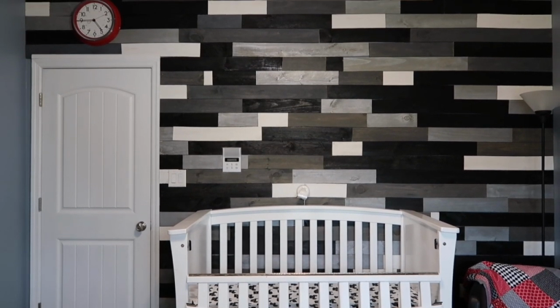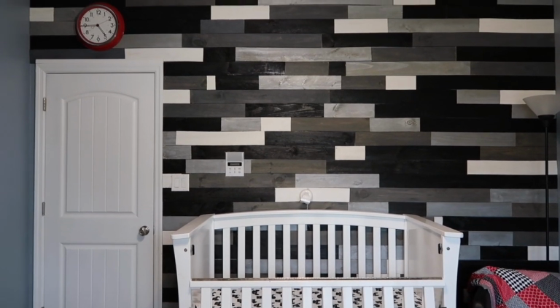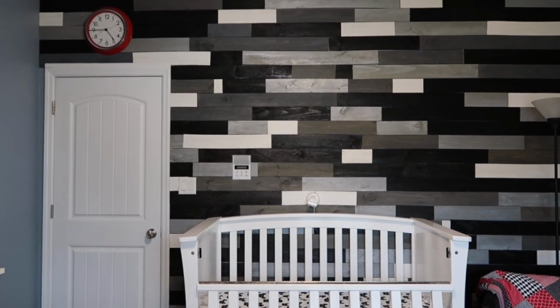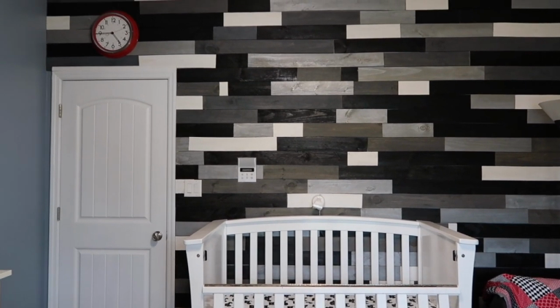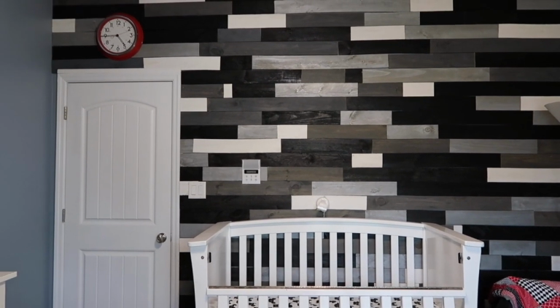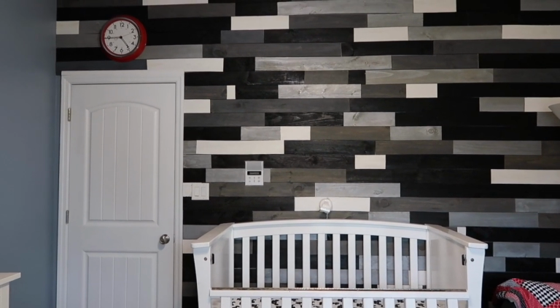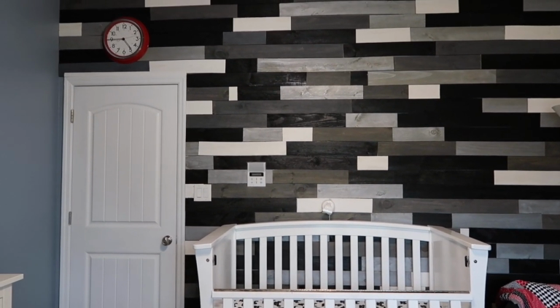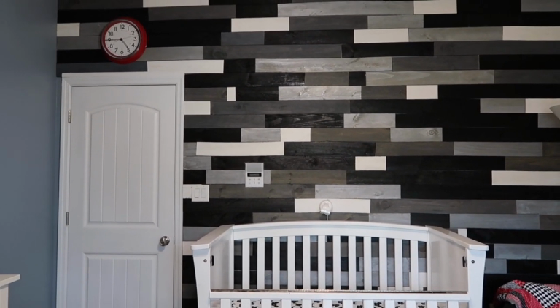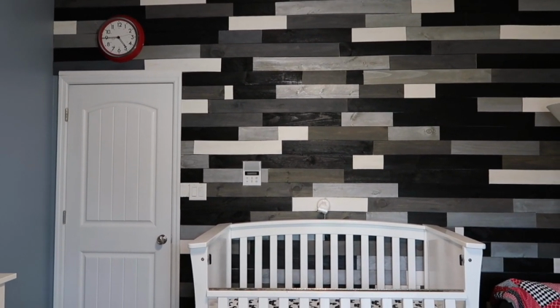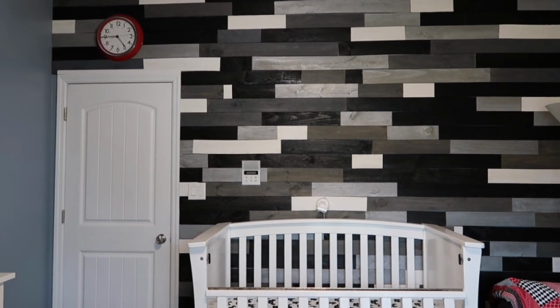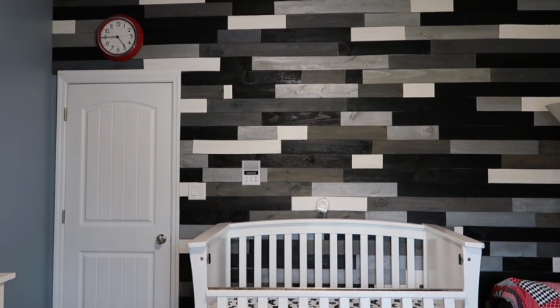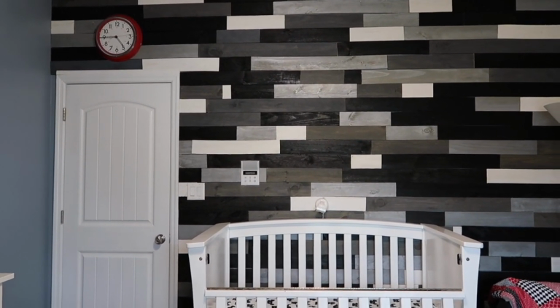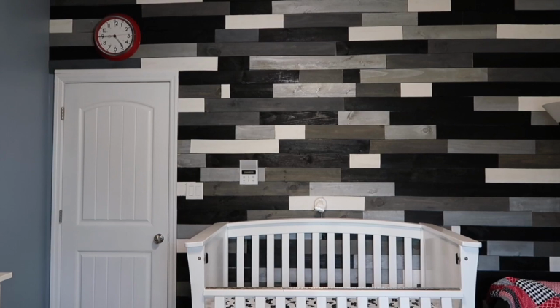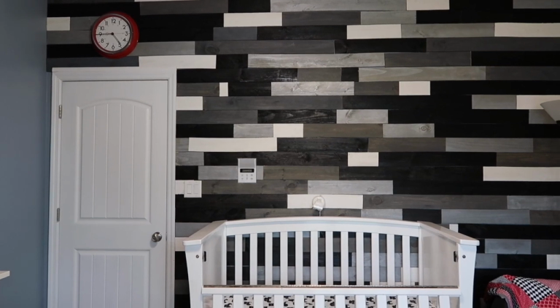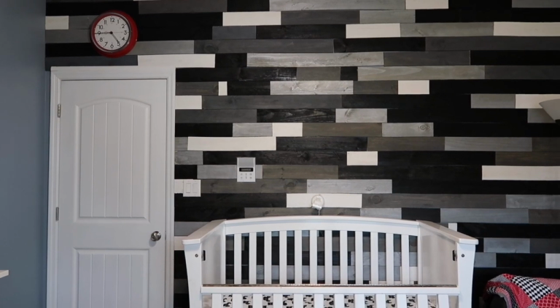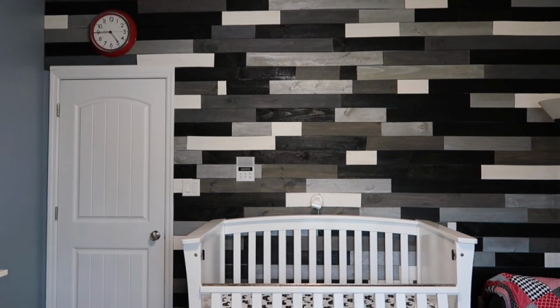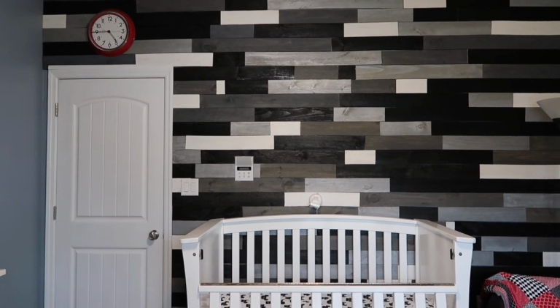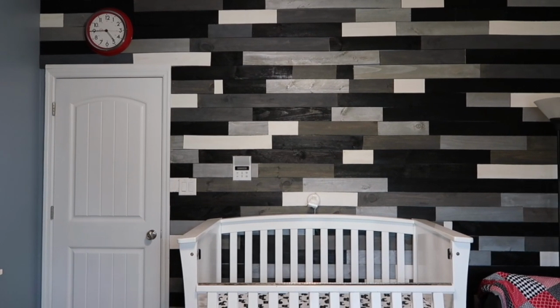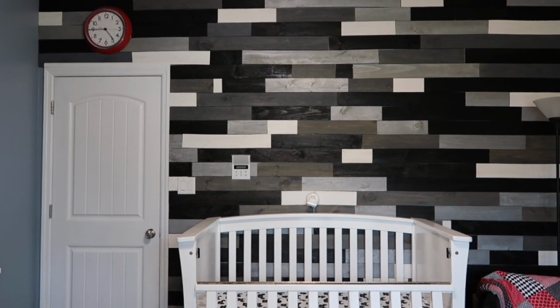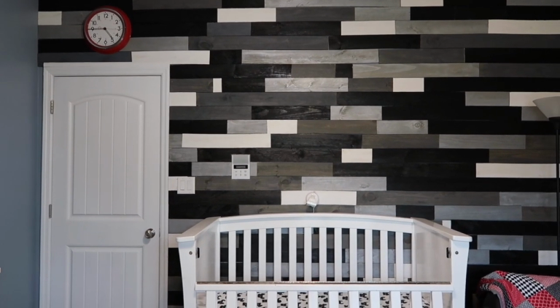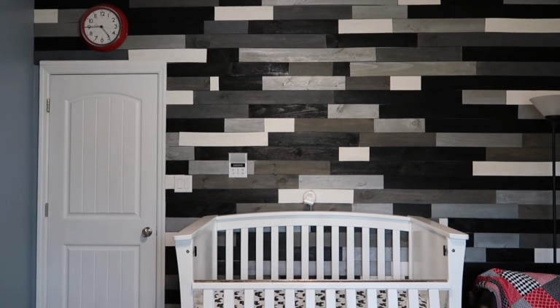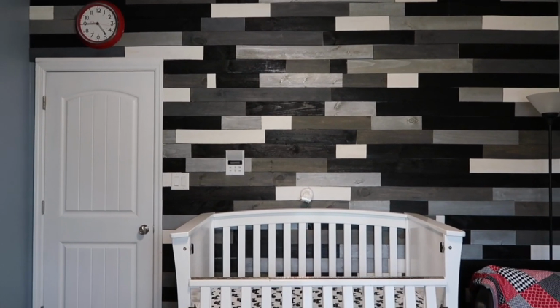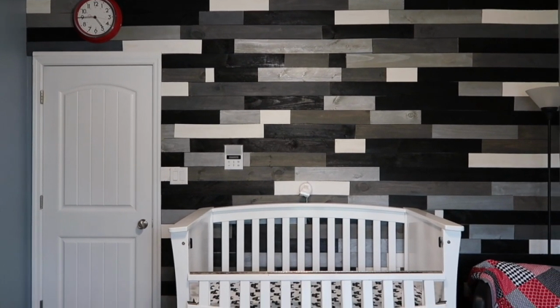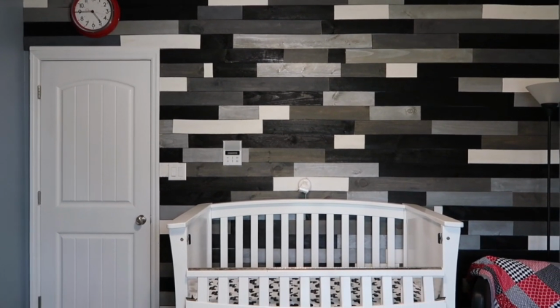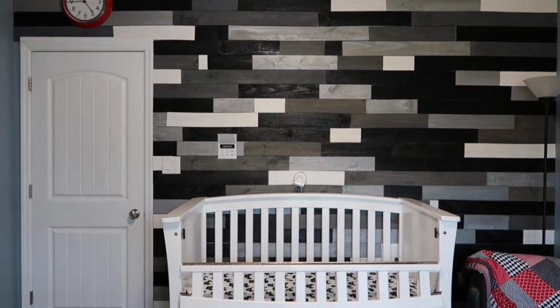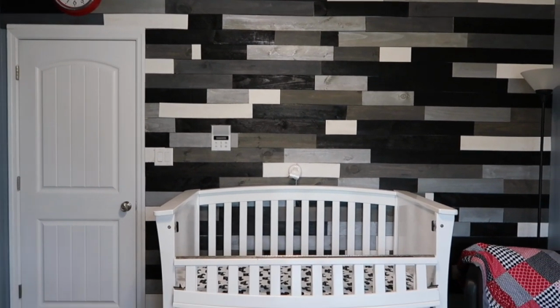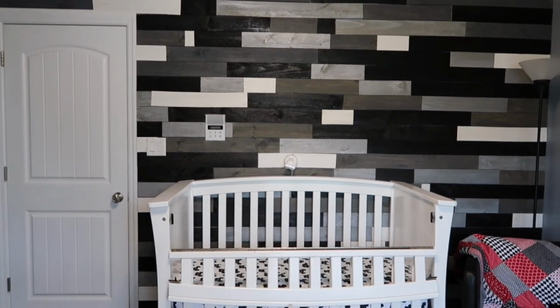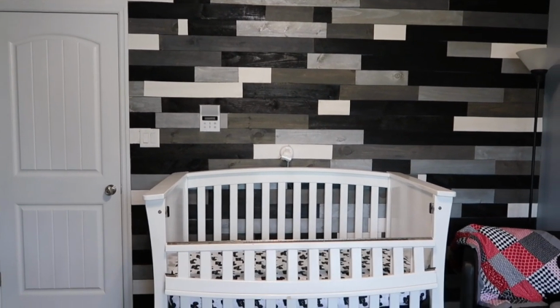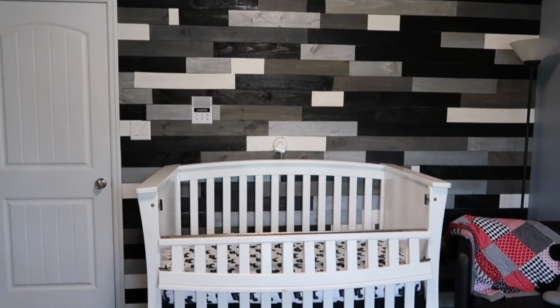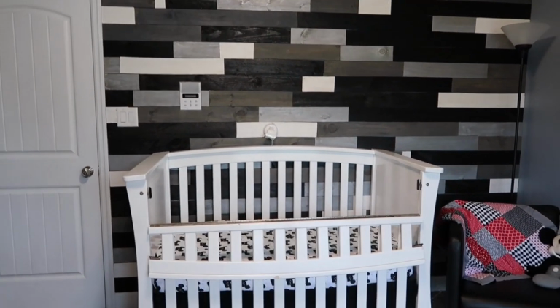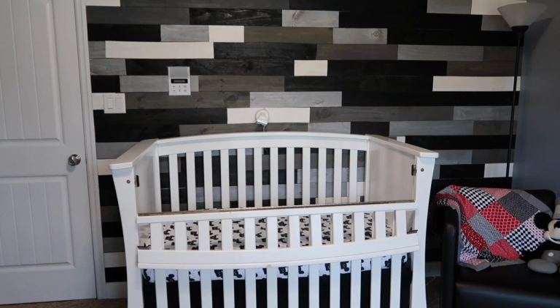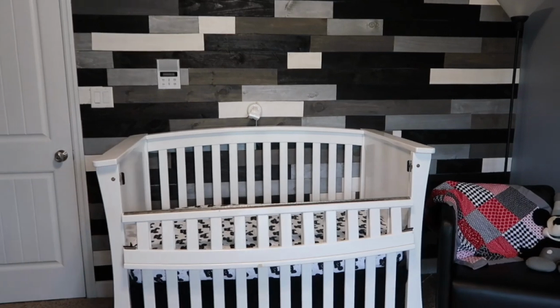We always like a clock in each of our nurseries — it's great to tell the time when it's time for naps or bedtime. So we have that above the door.